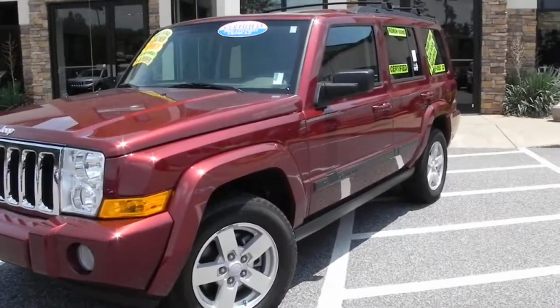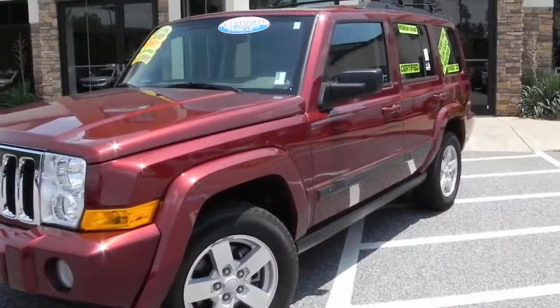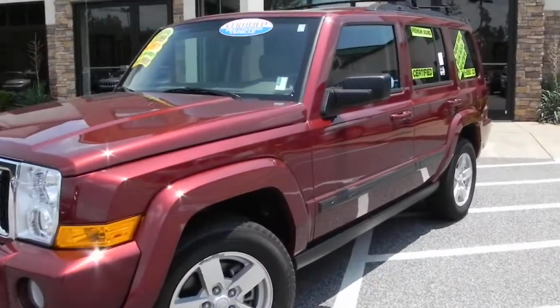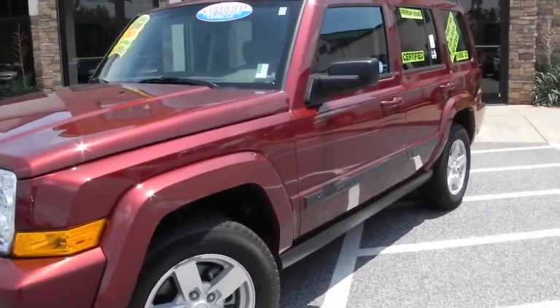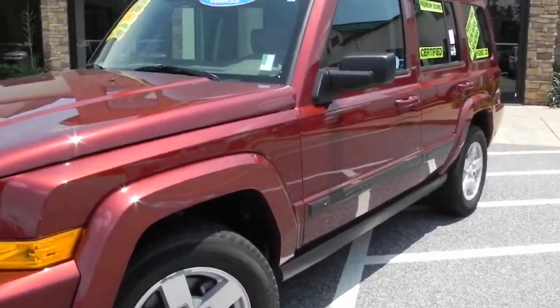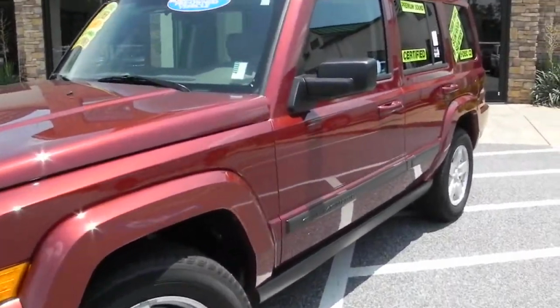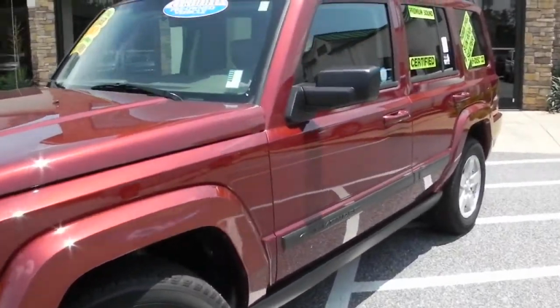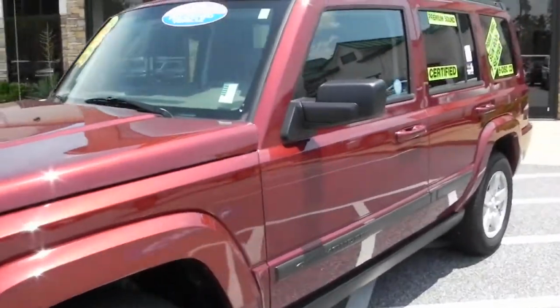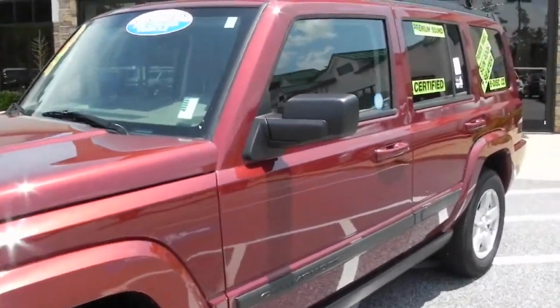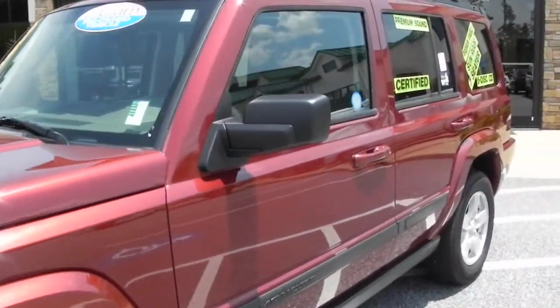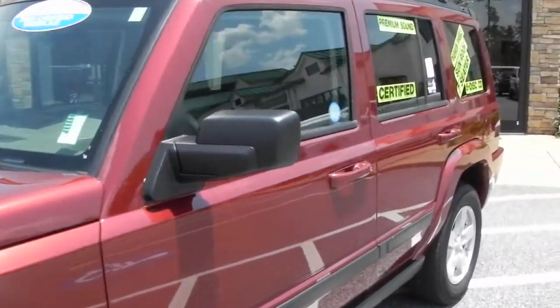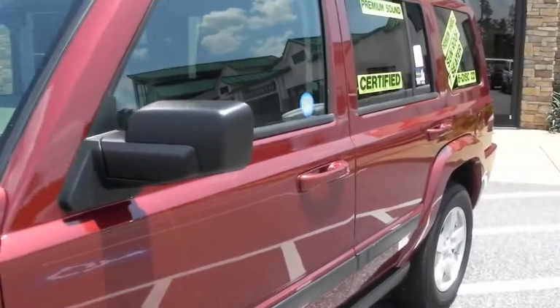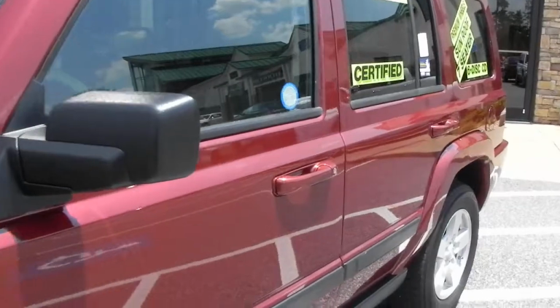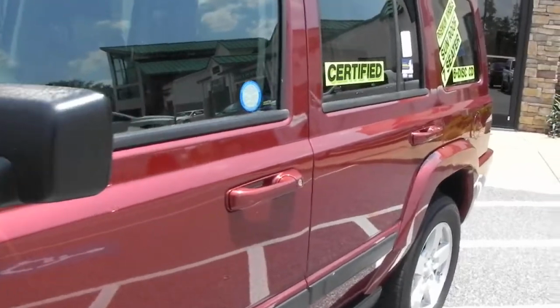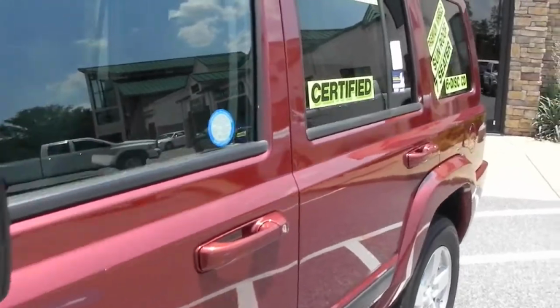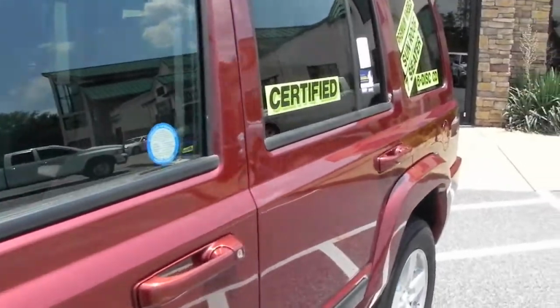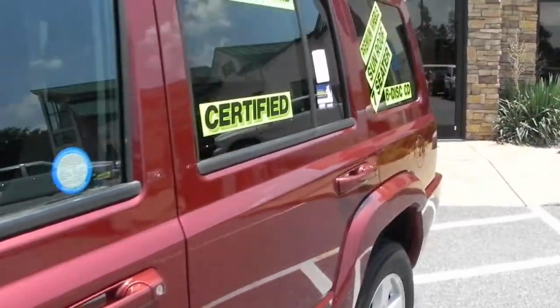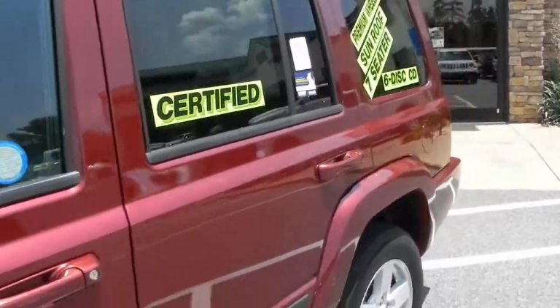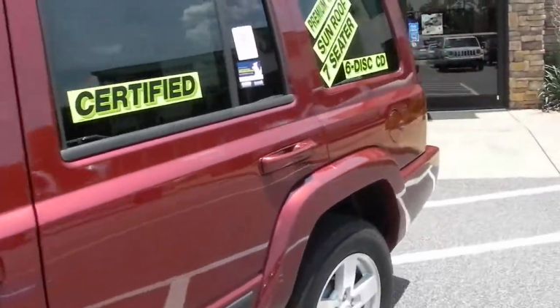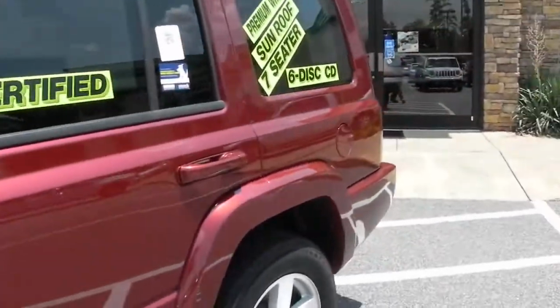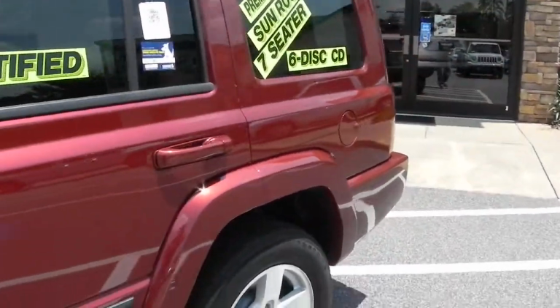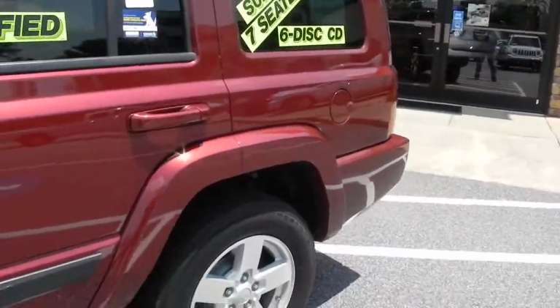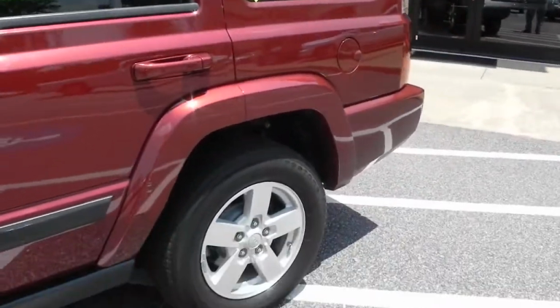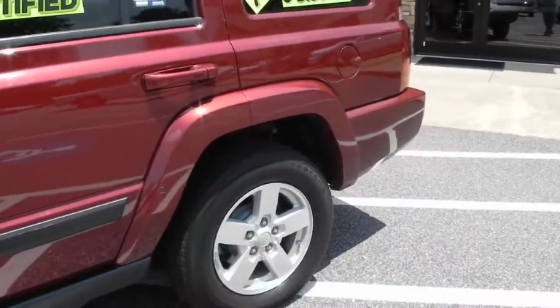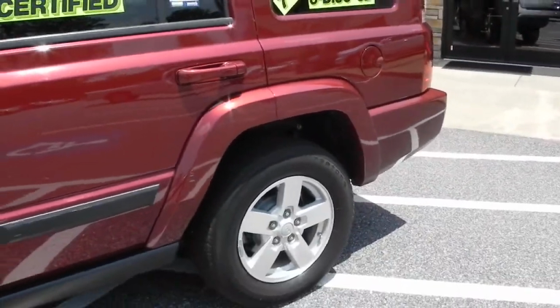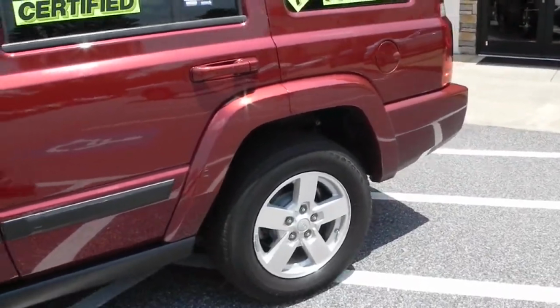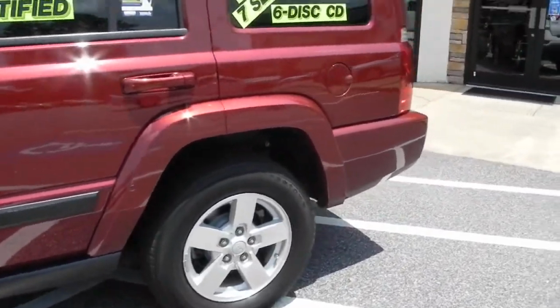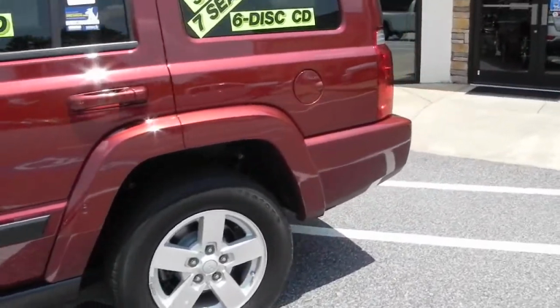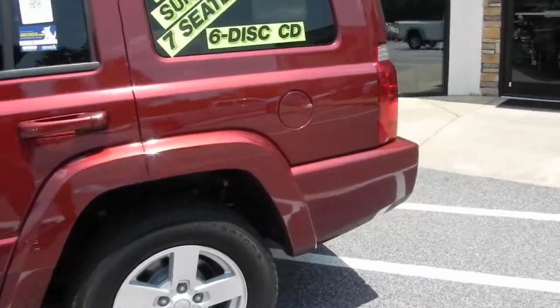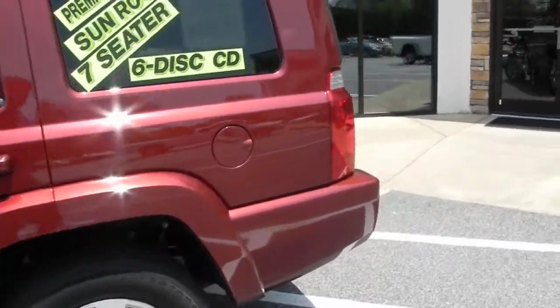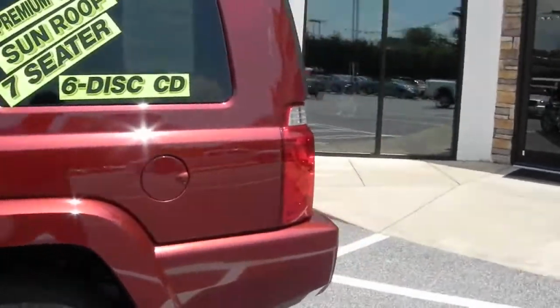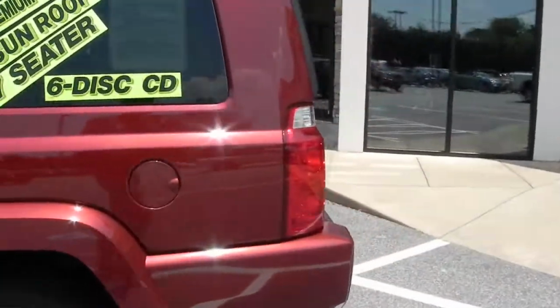It was traded in to us by one of our local customers — they left a nice vehicle here. It's a V8 4.7 liter with alloy wheels. This is a sport model.